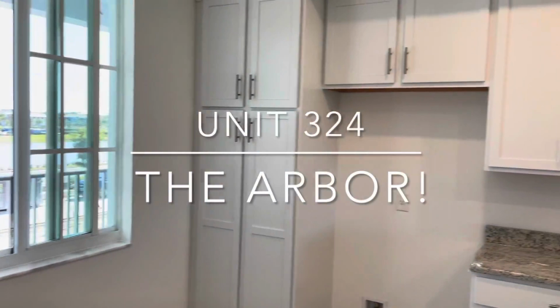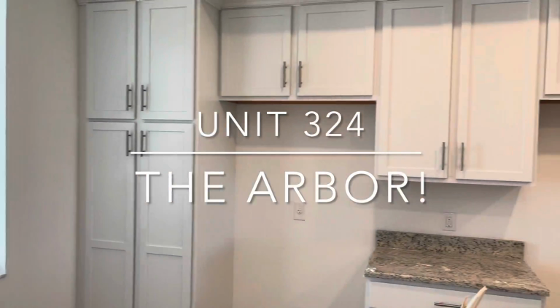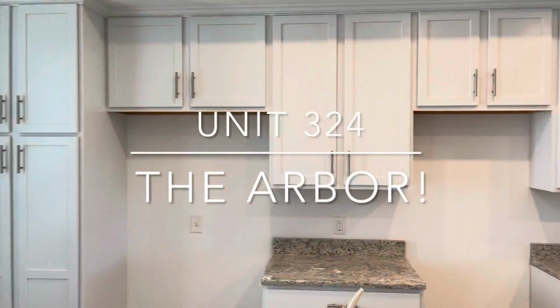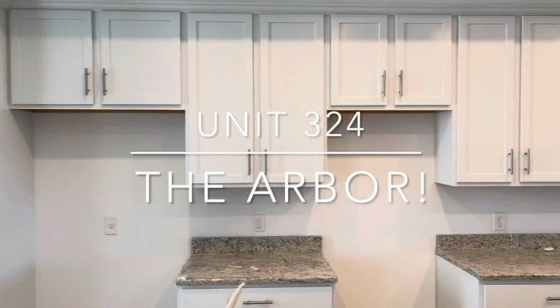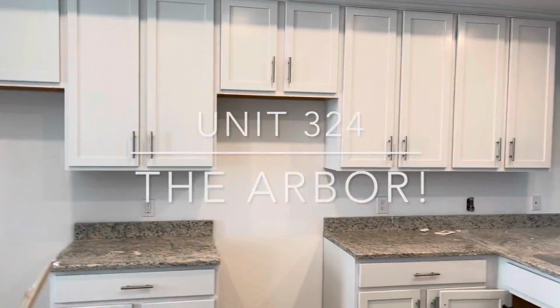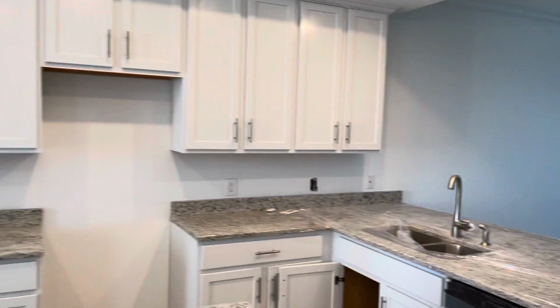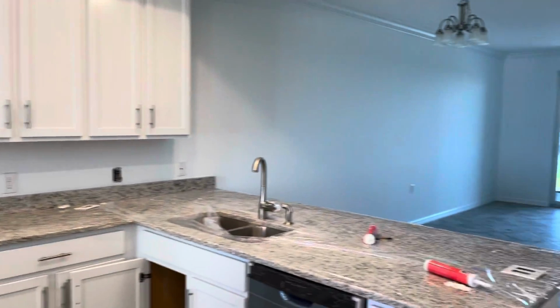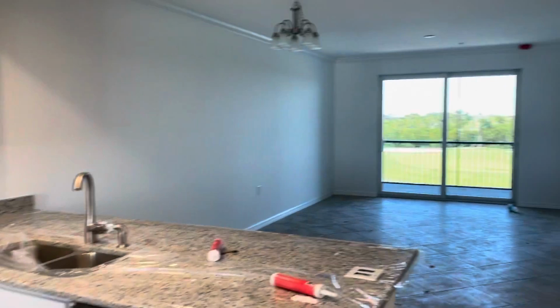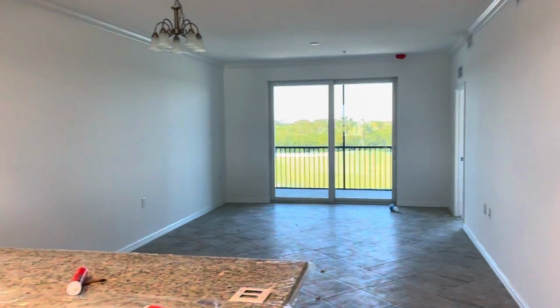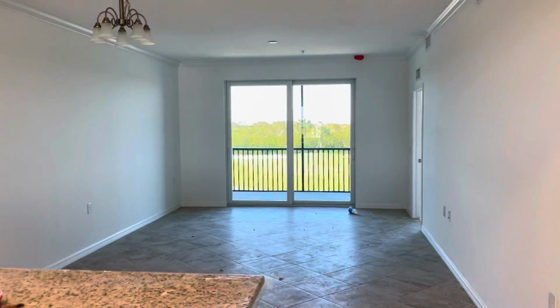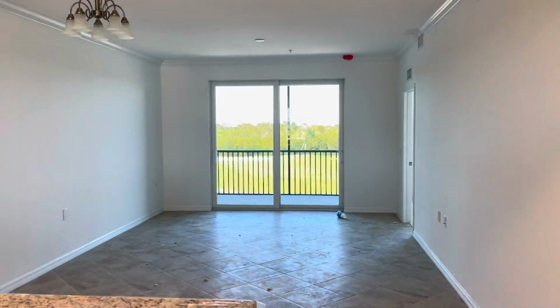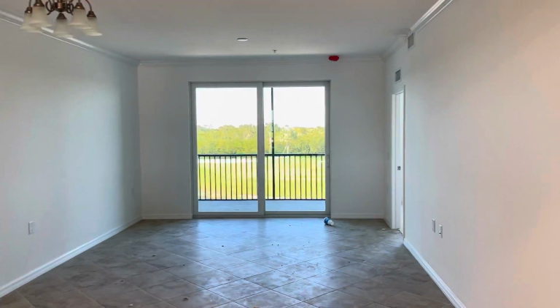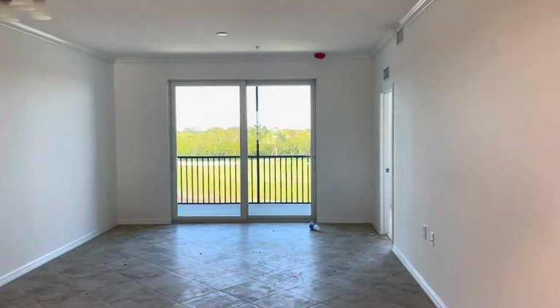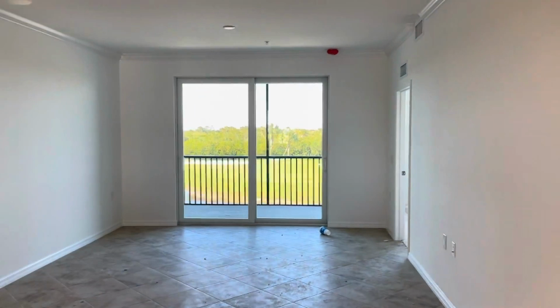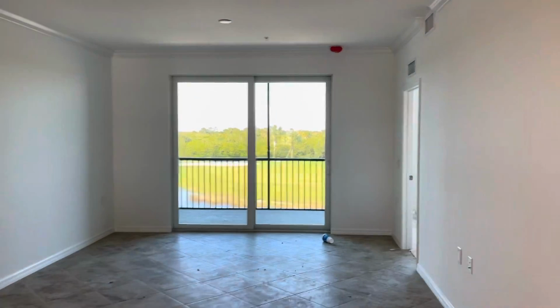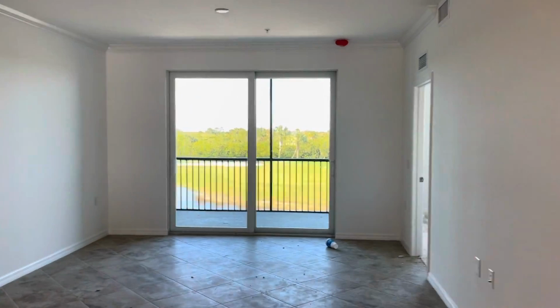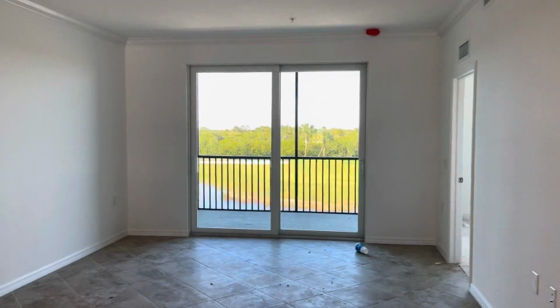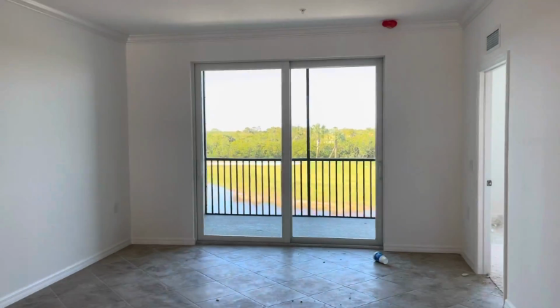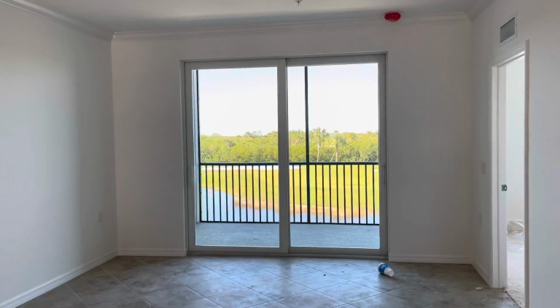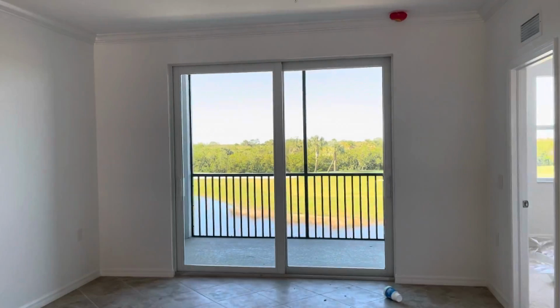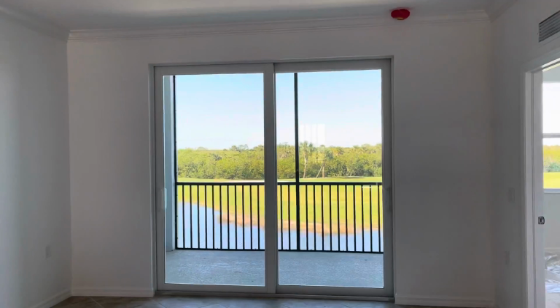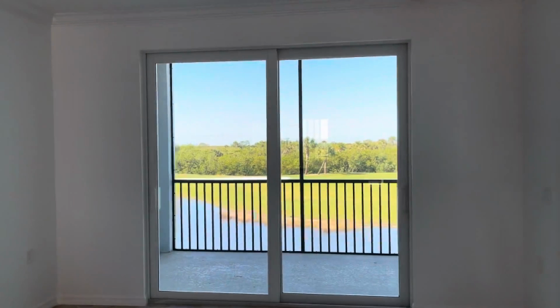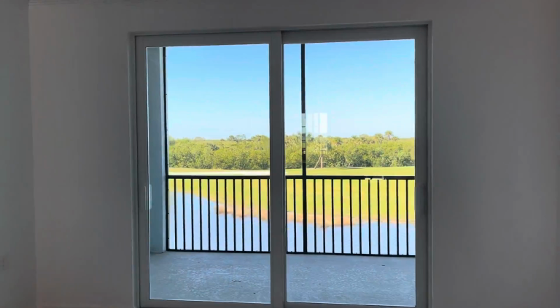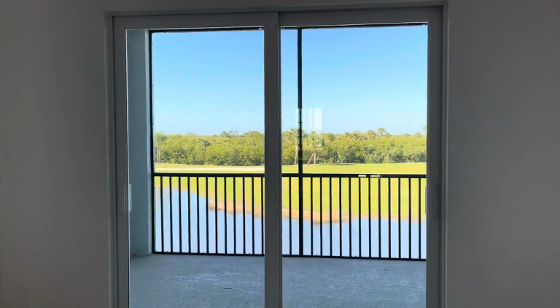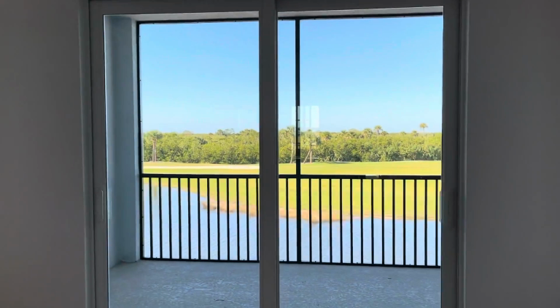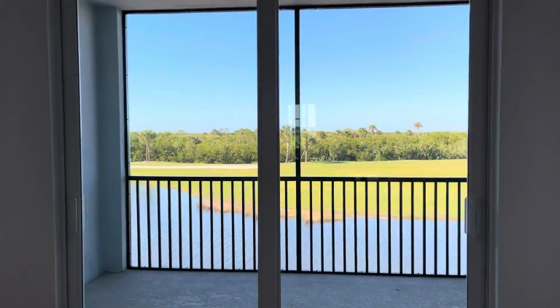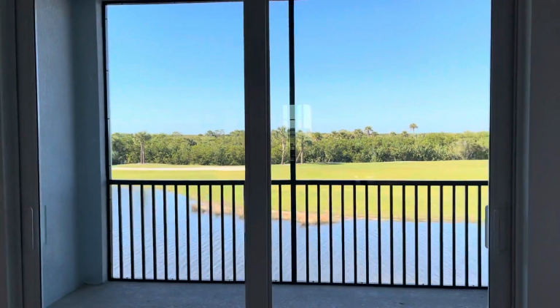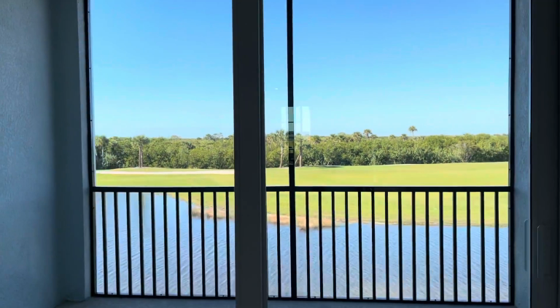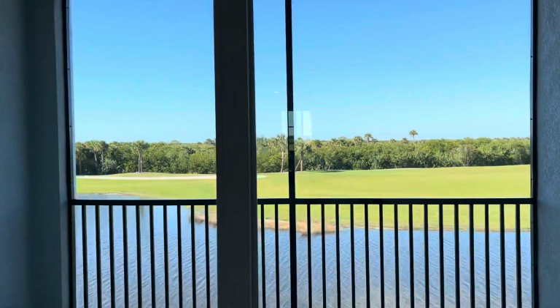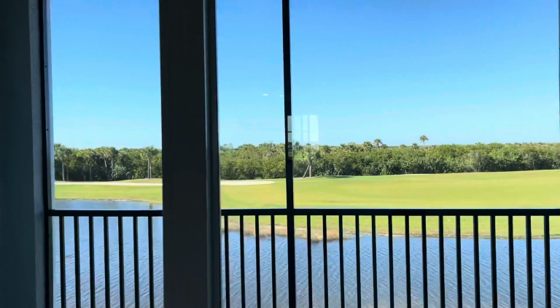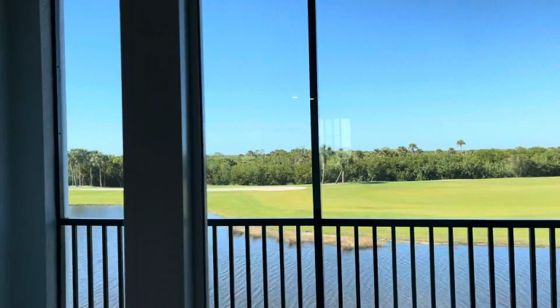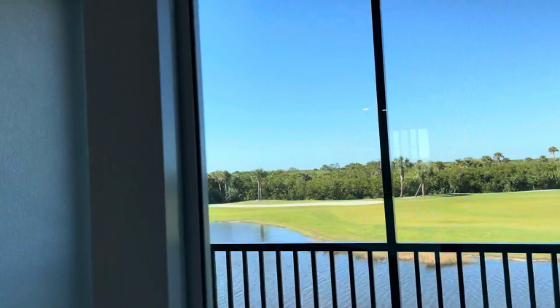You can see this home has the white shaker cabinets, the GE stainless steel appliances, and the two inch faux wood blinds will be installed soon. Take a look at the videos of our furnished models to get a feel for how your furniture could place in here.